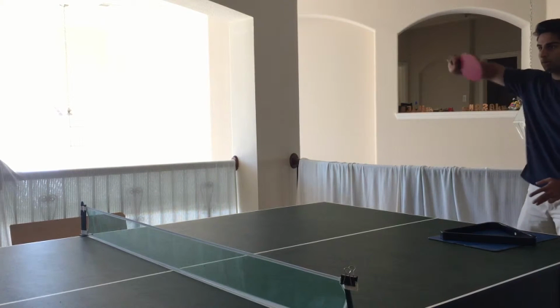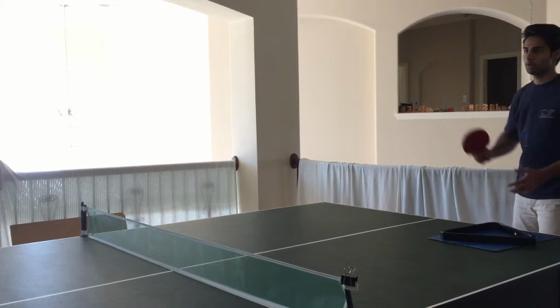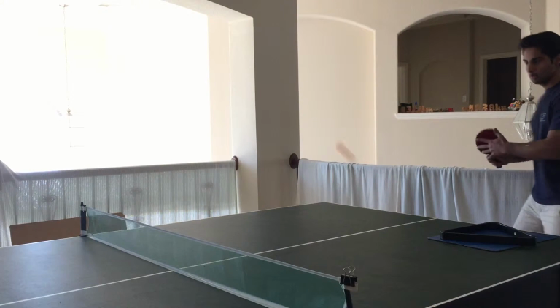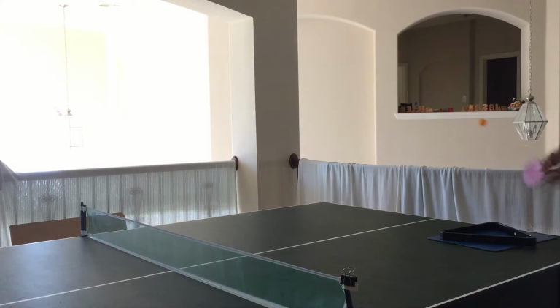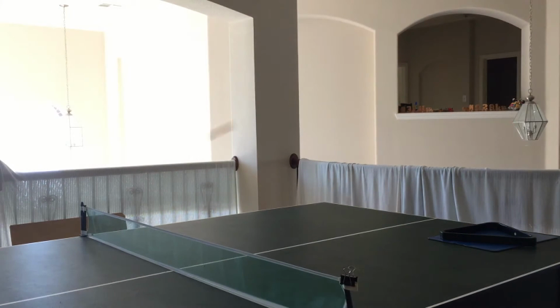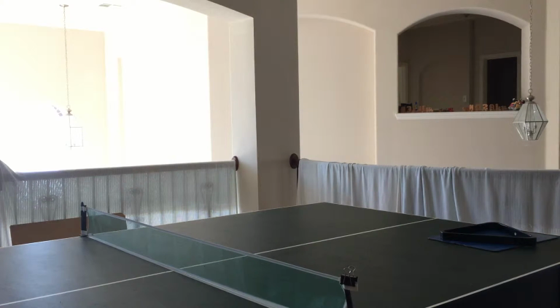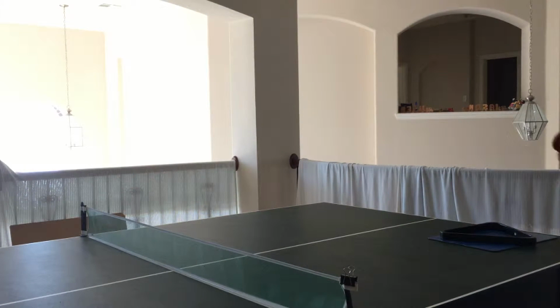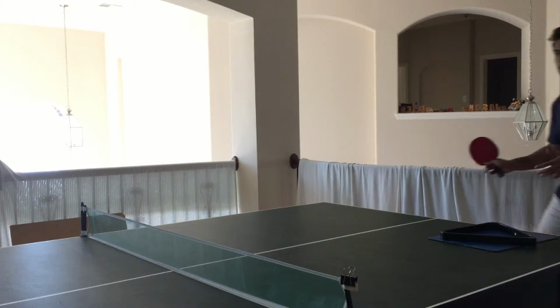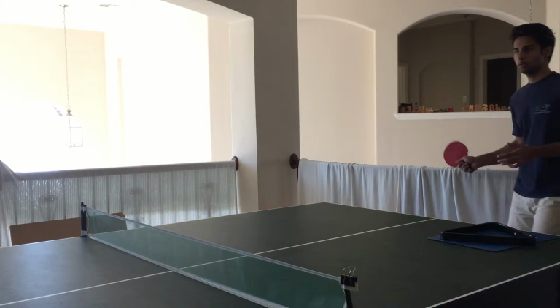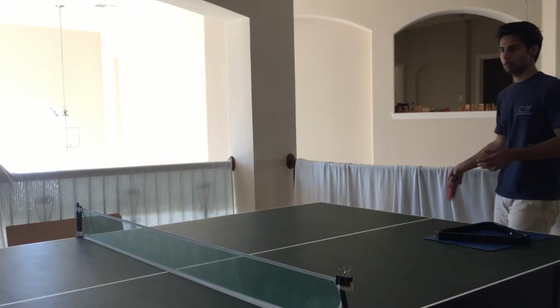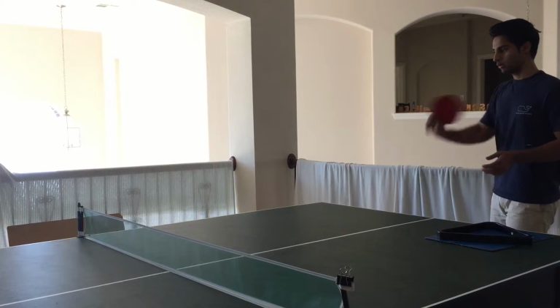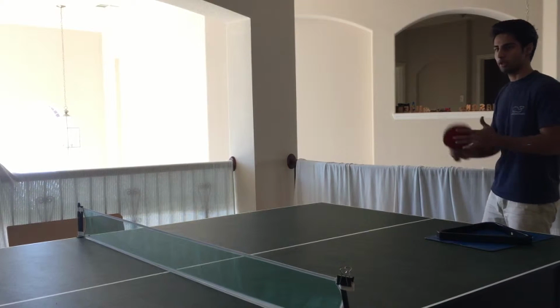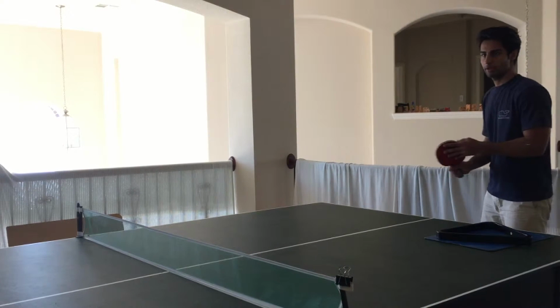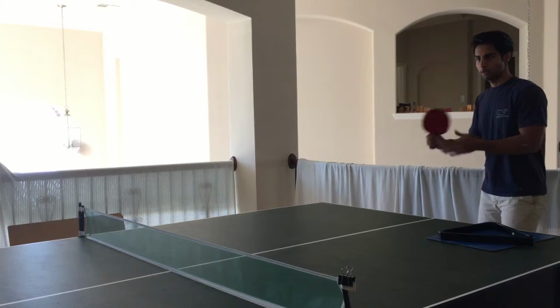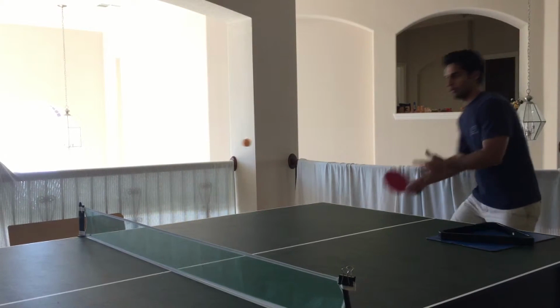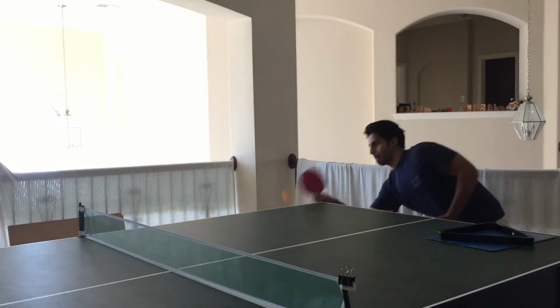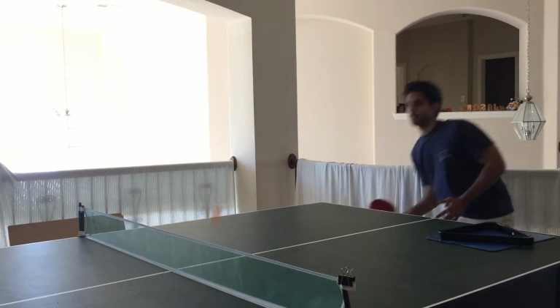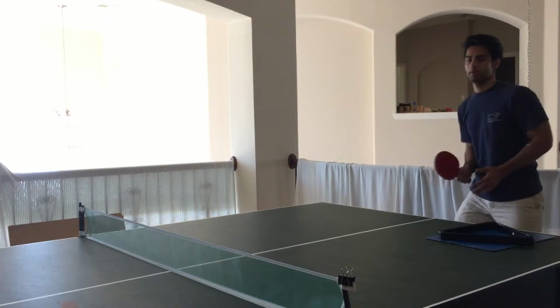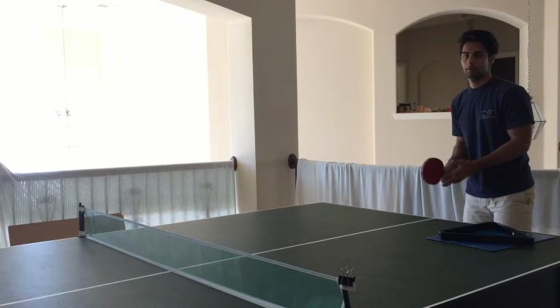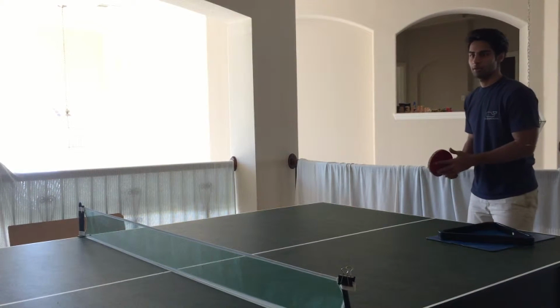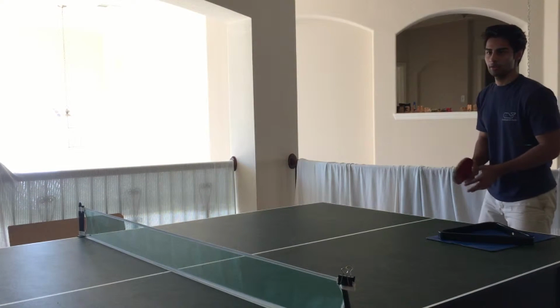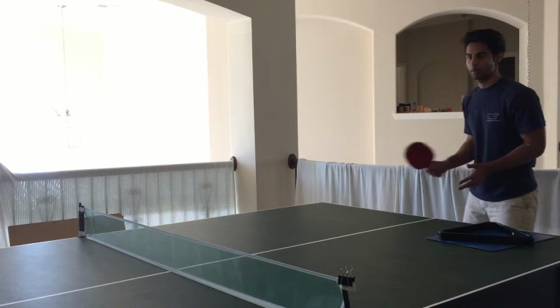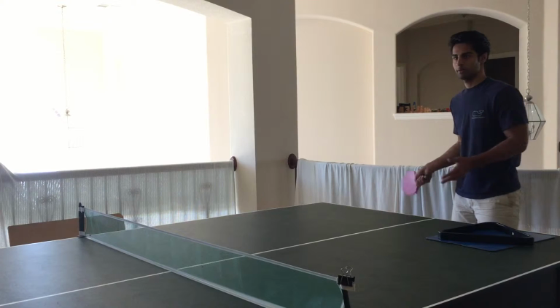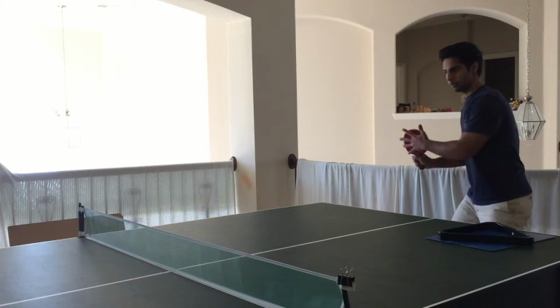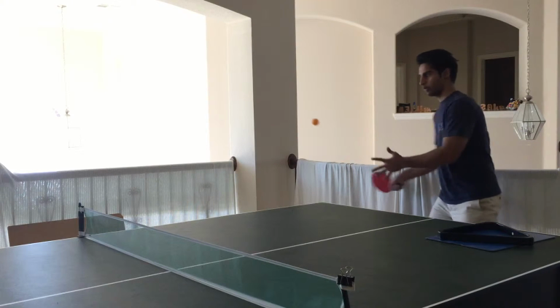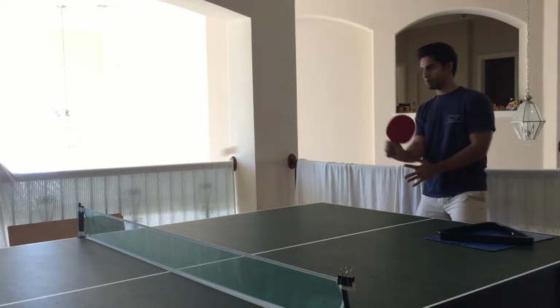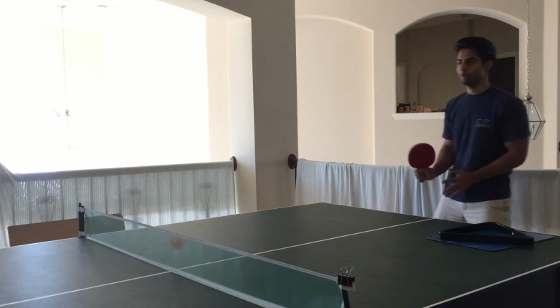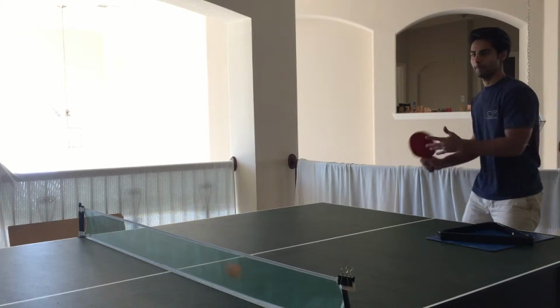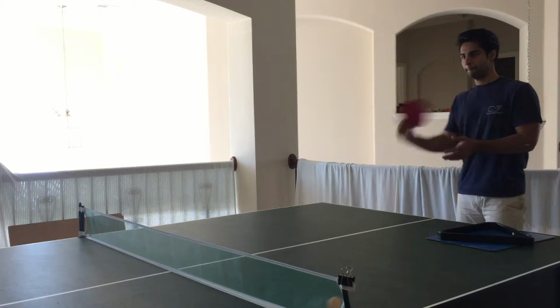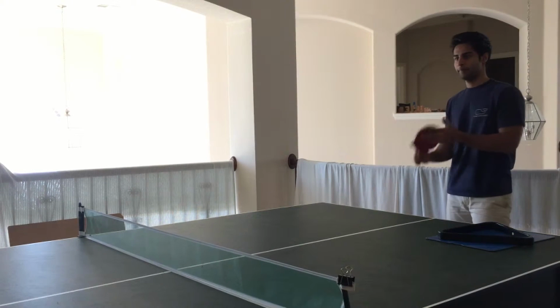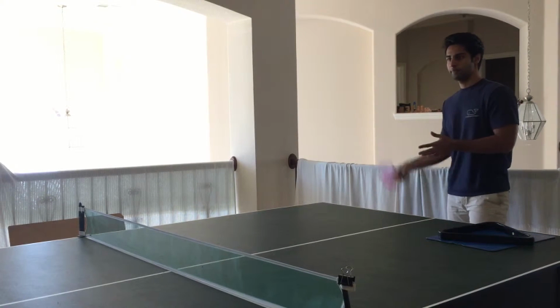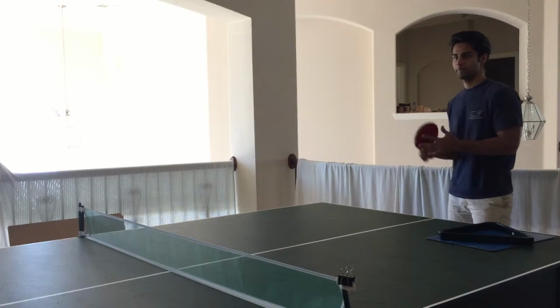If anything, try this: keep your elbow attached to your body and hit. See what happens. Use that kind of spin. I'll hit you better feed. Ready? Yes, that kind of spin. Now use that kind of spin in whatever power you're using.